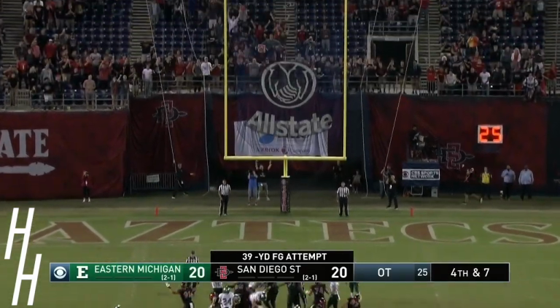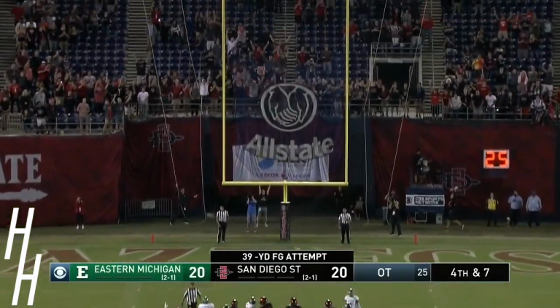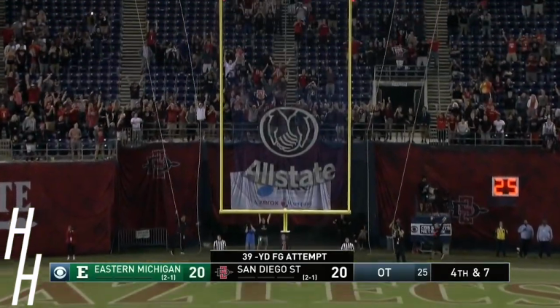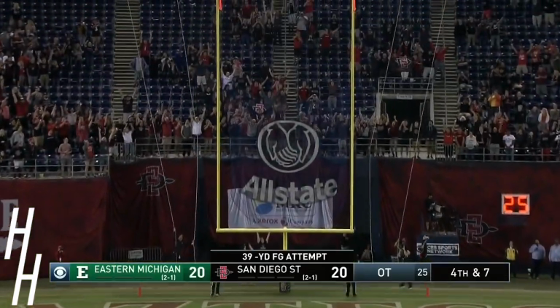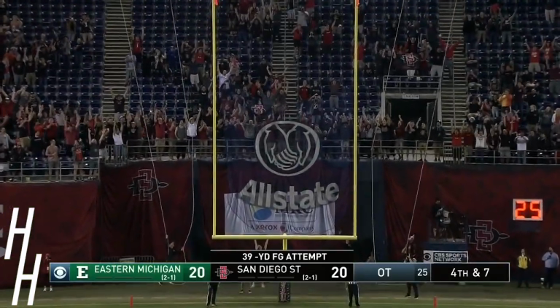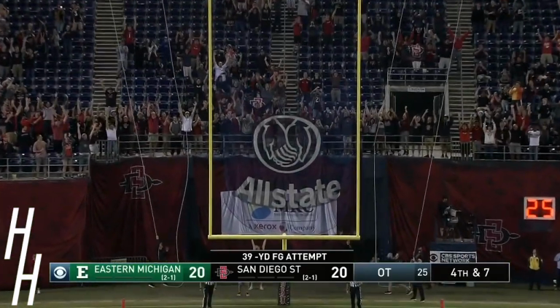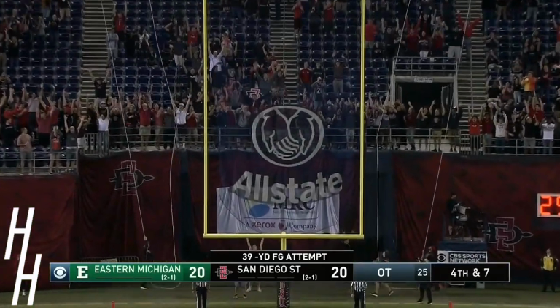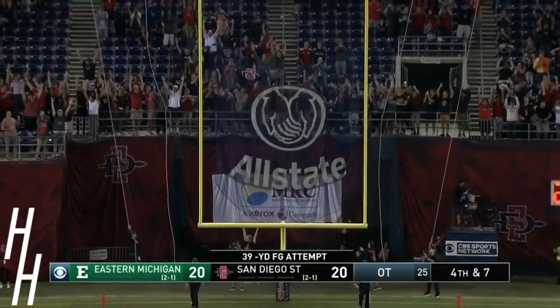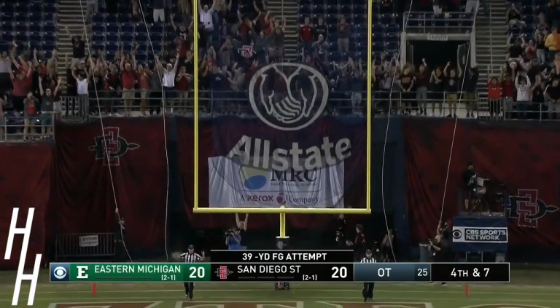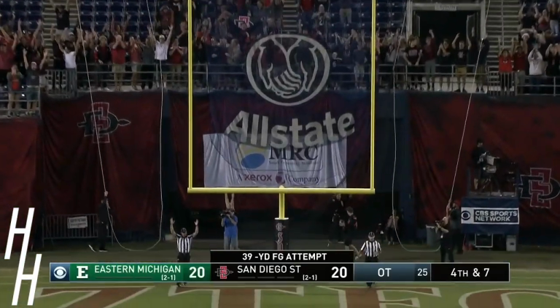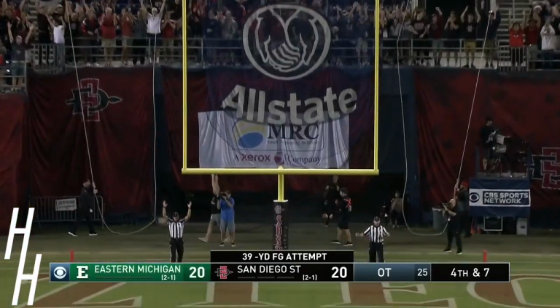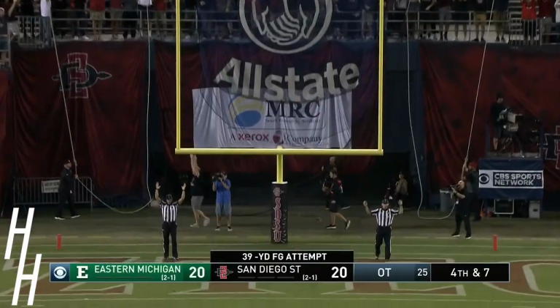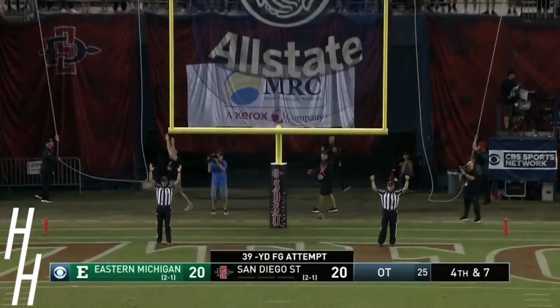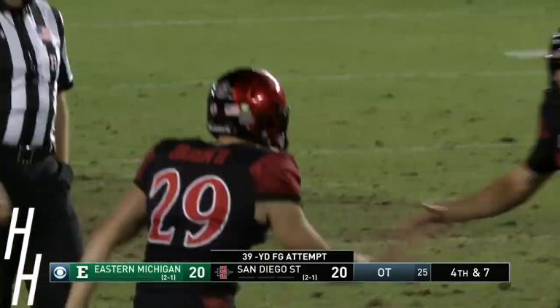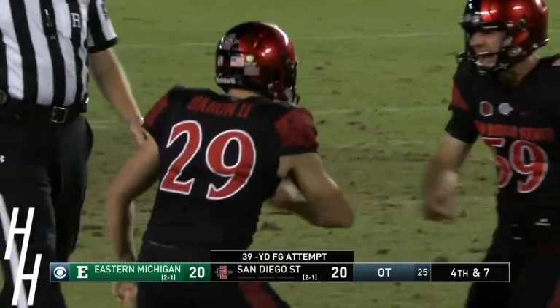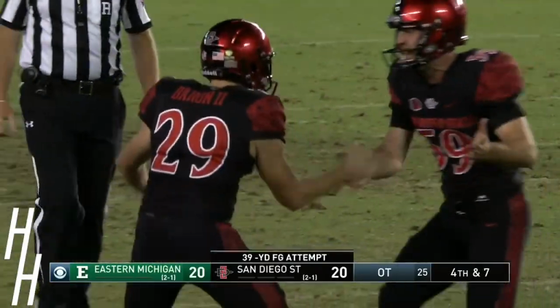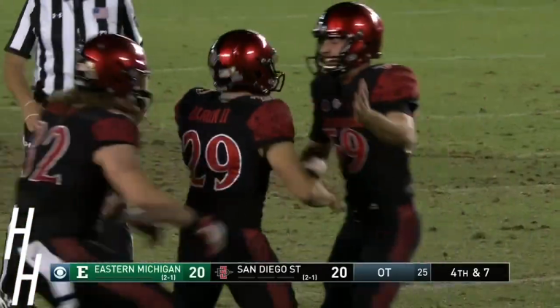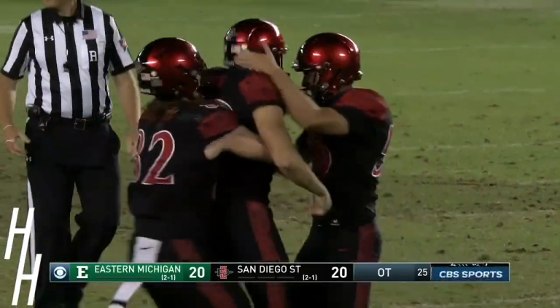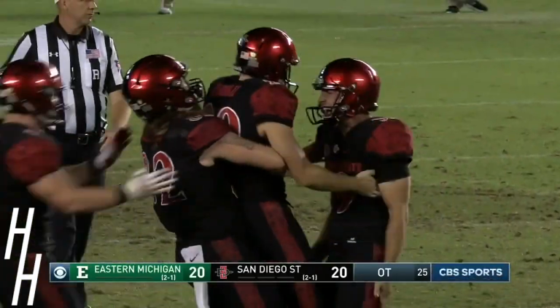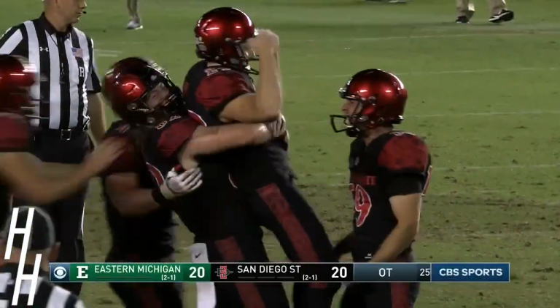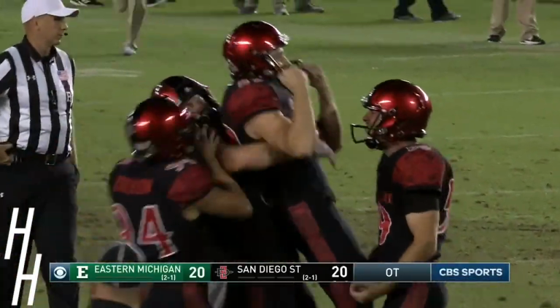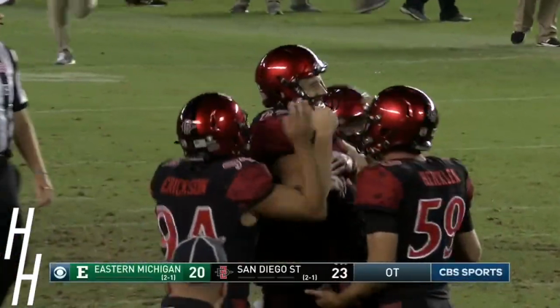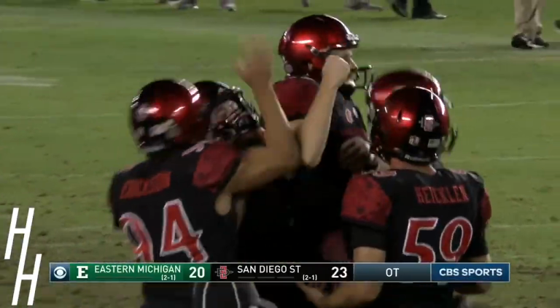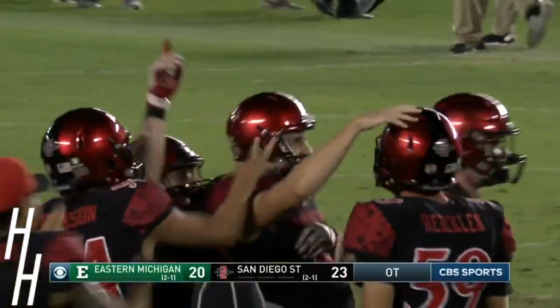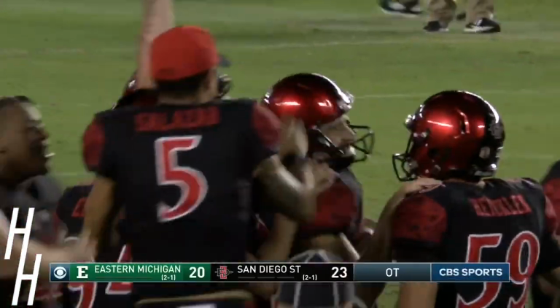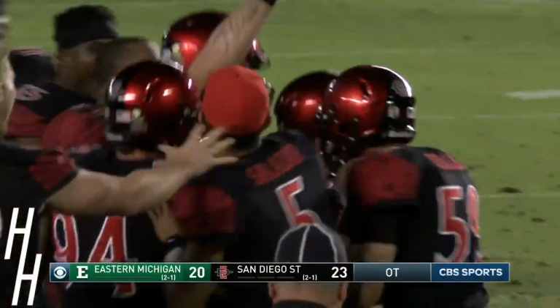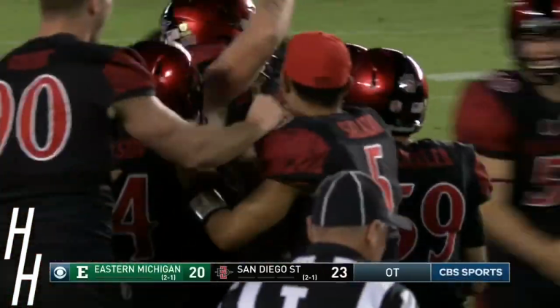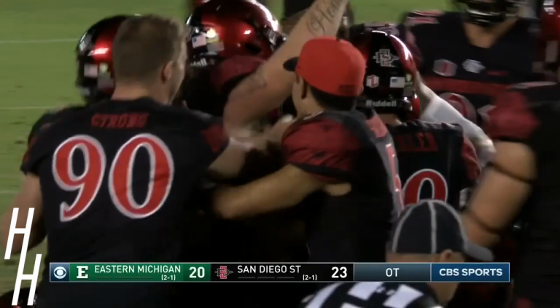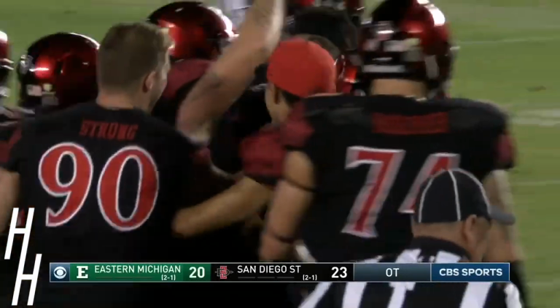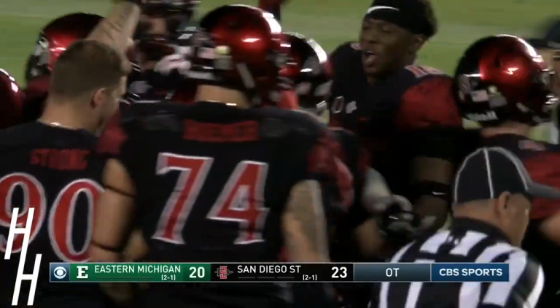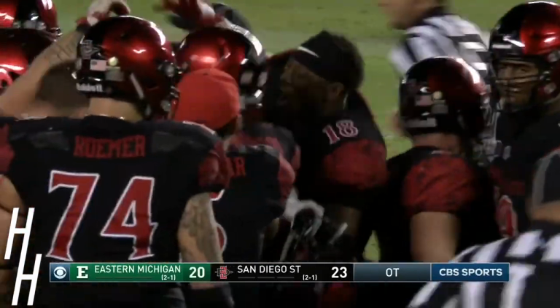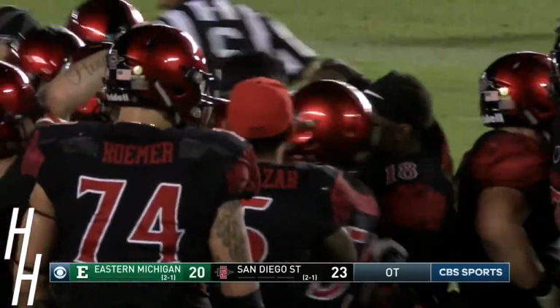Right down the middle — it's a game winner for San Diego State. Aztecs win in overtime 23-20.